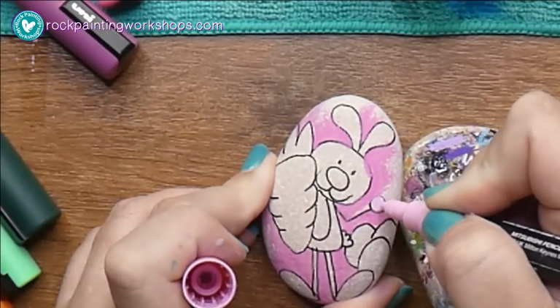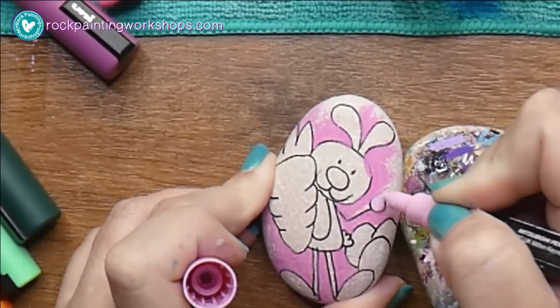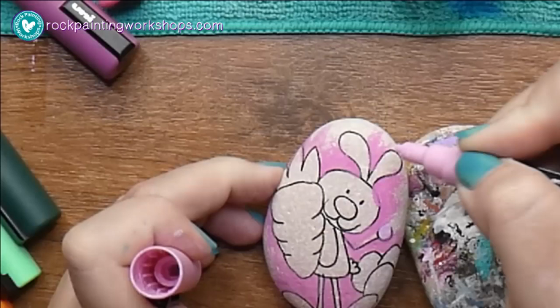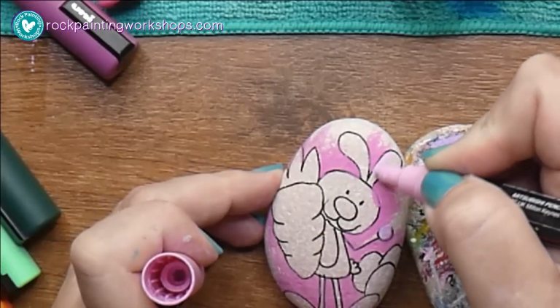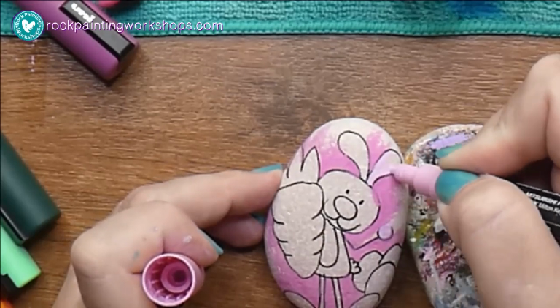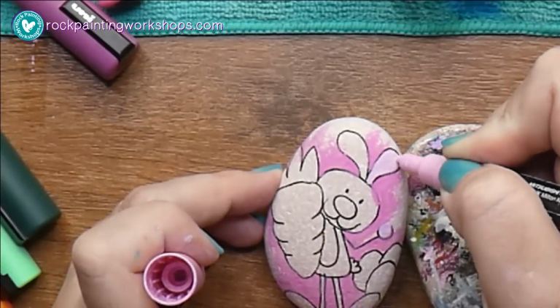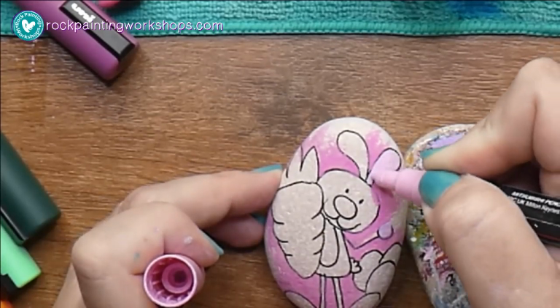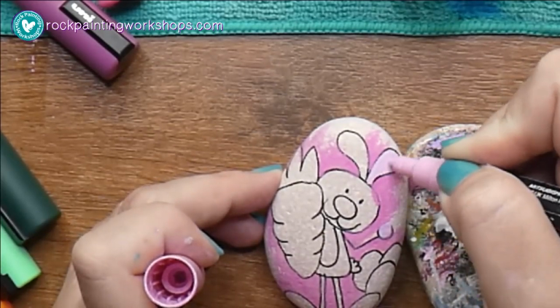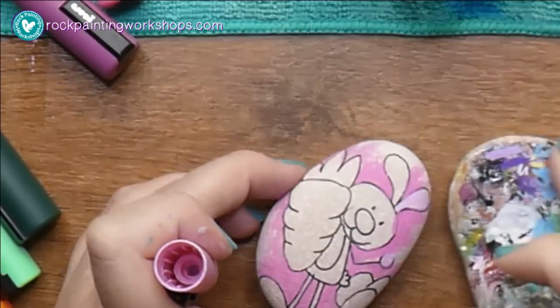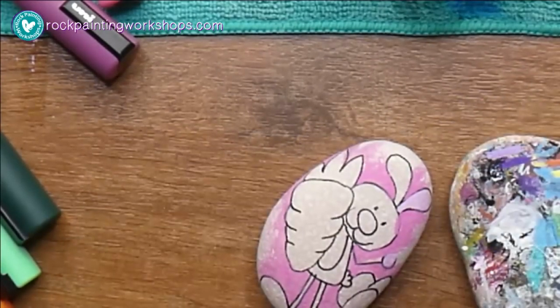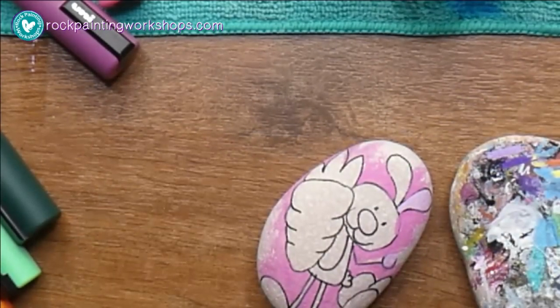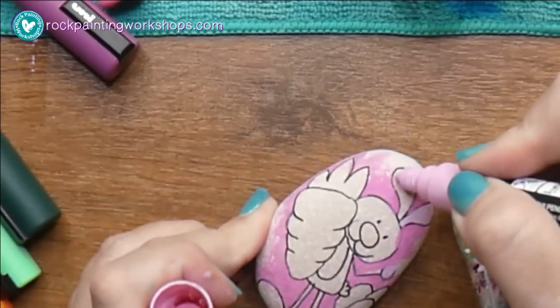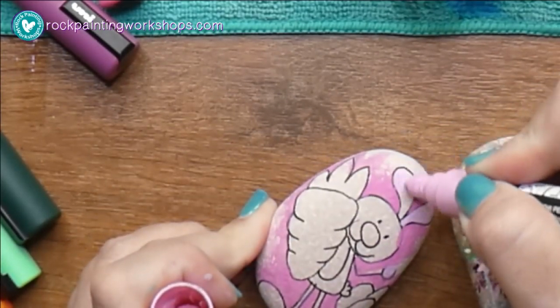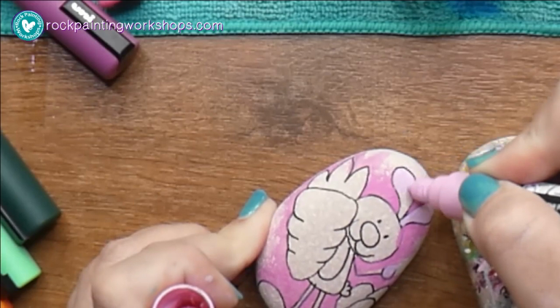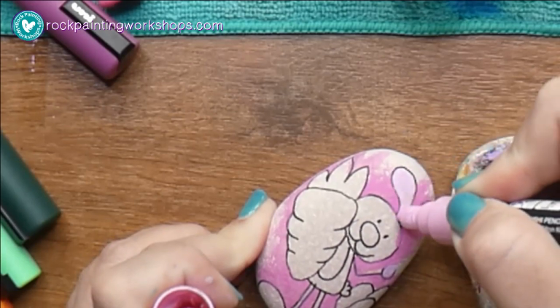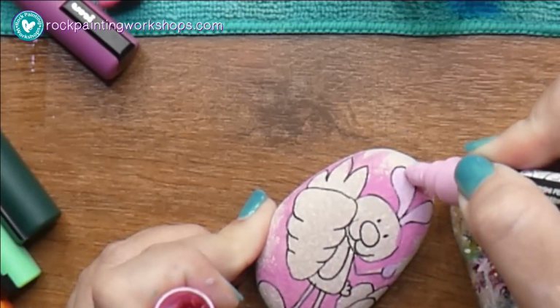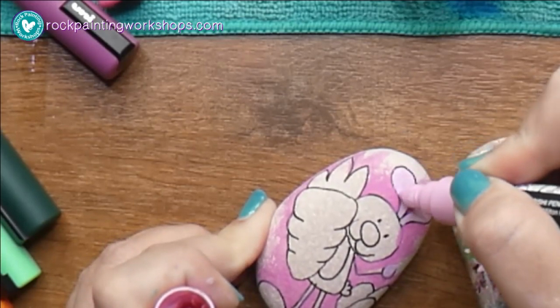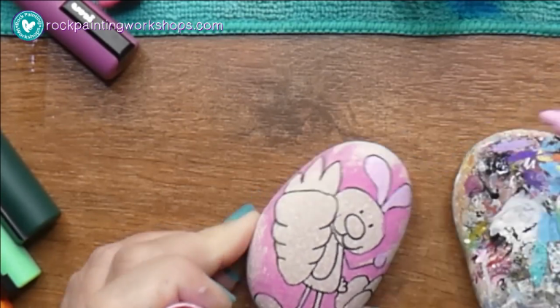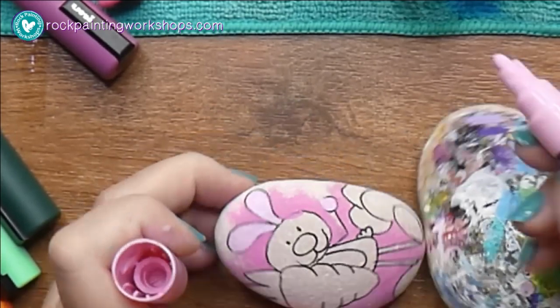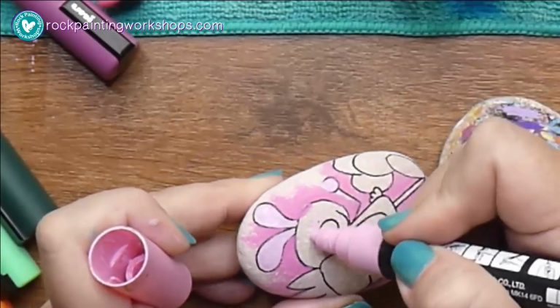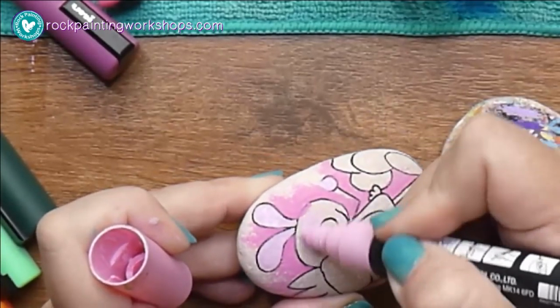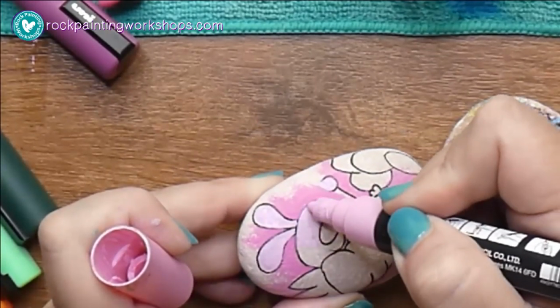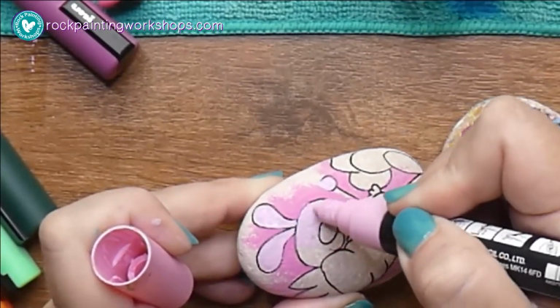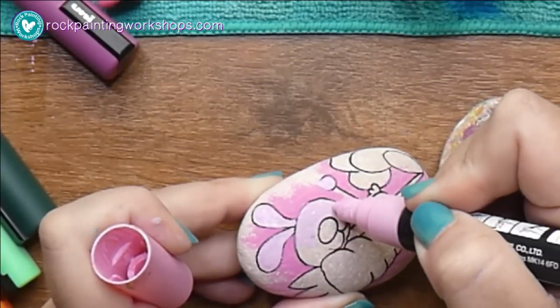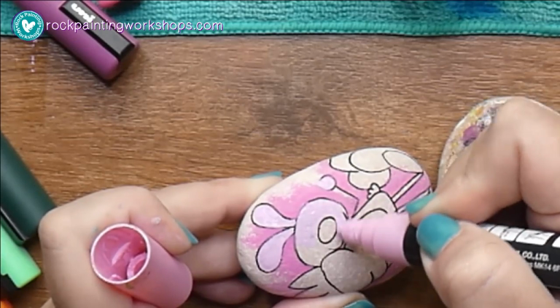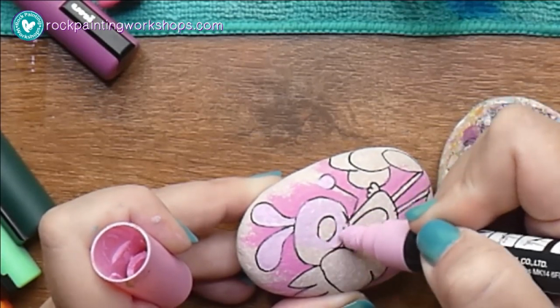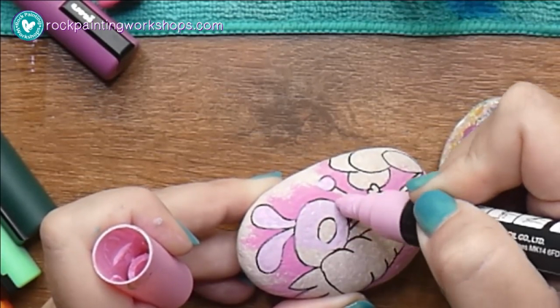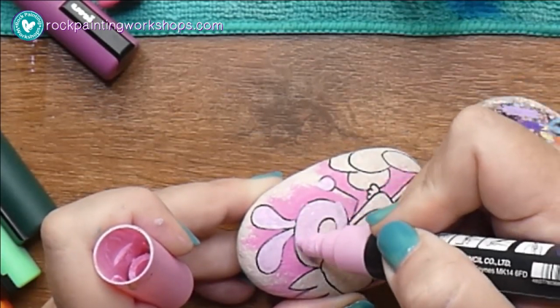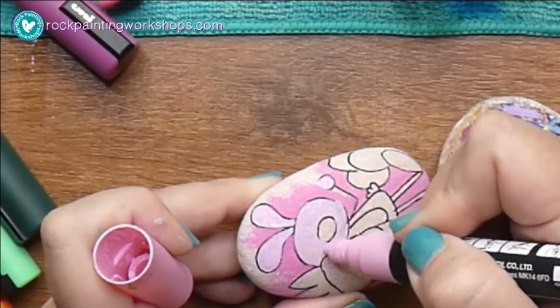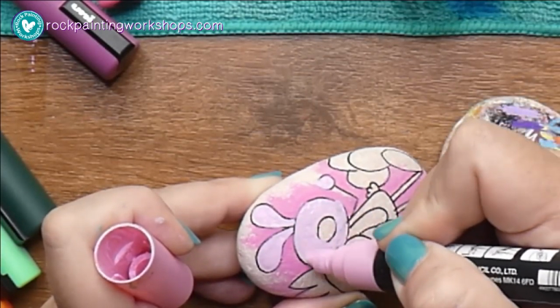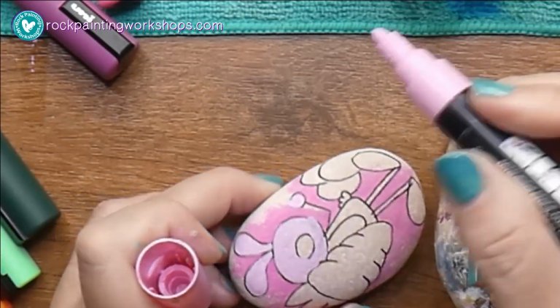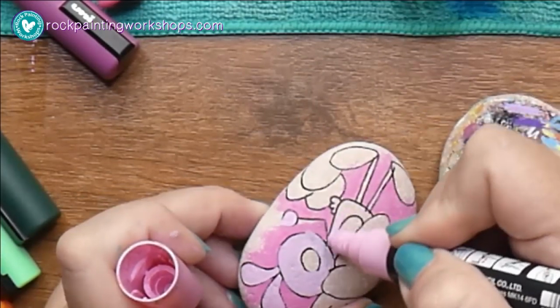Next I'm laying down my base color. I only ever do two coats of color on my rock because acrylic paint pens are very opaque, so you don't have to put too many layers on them.